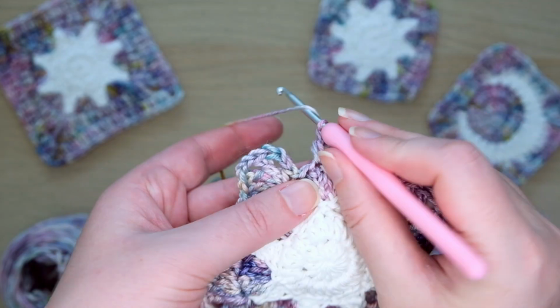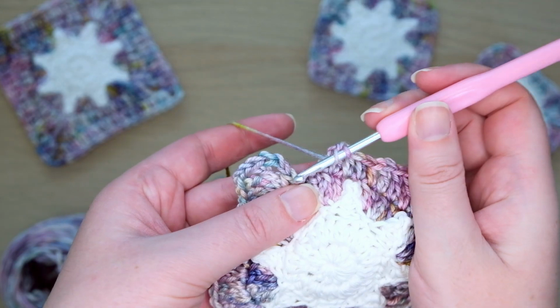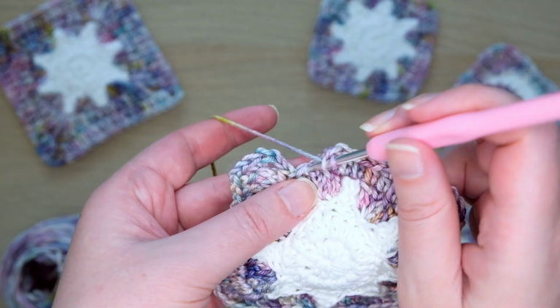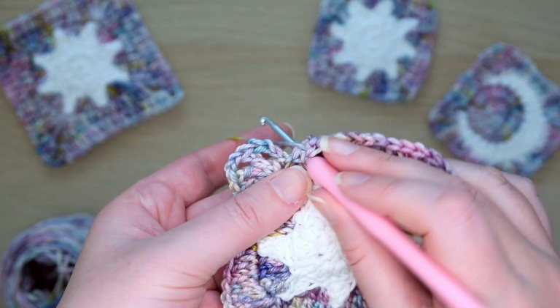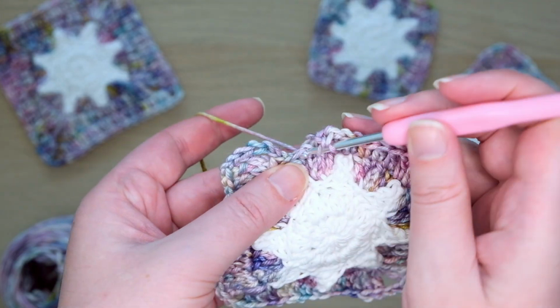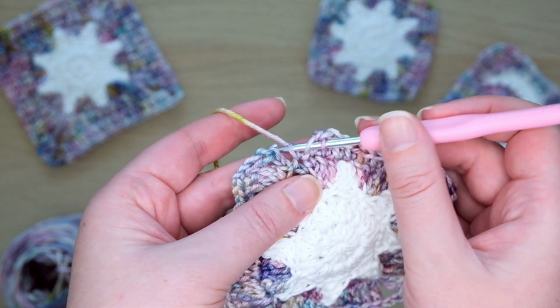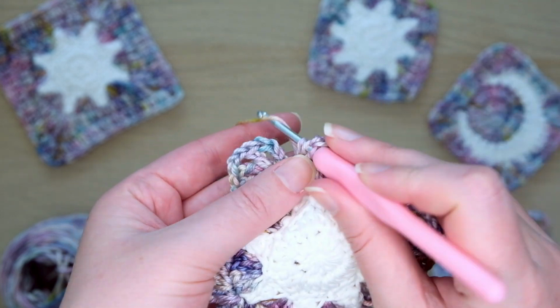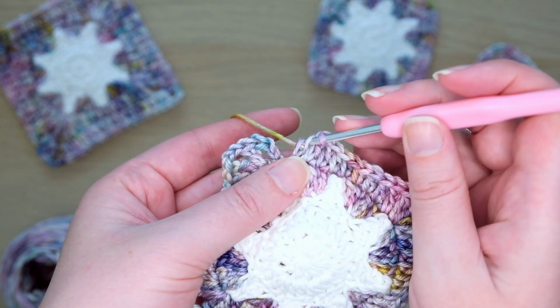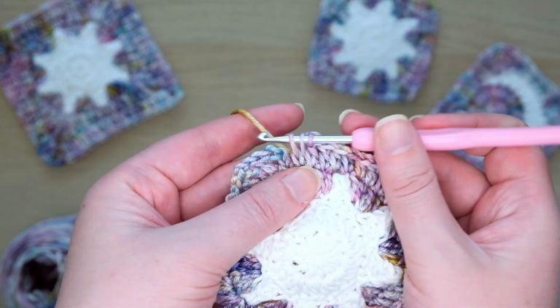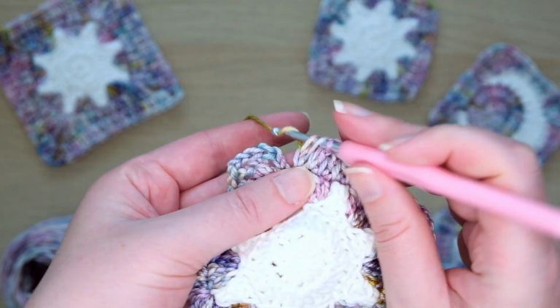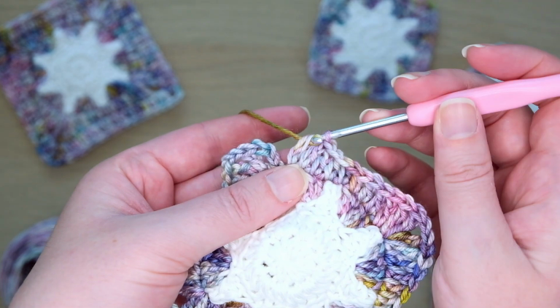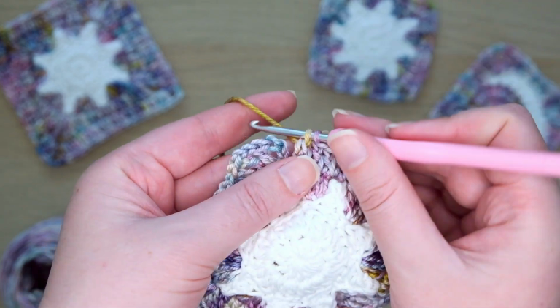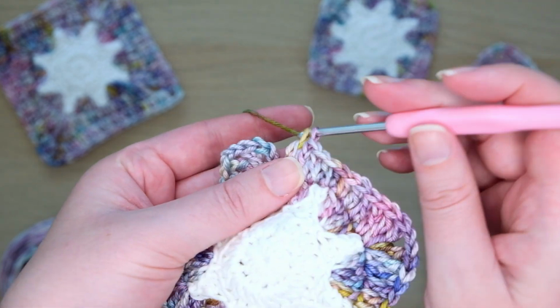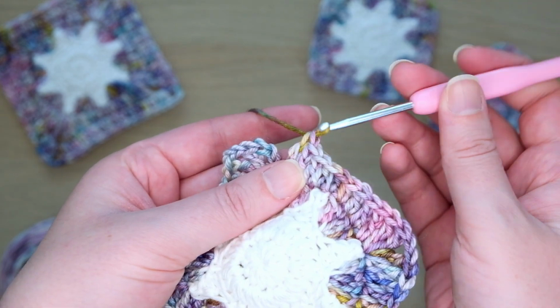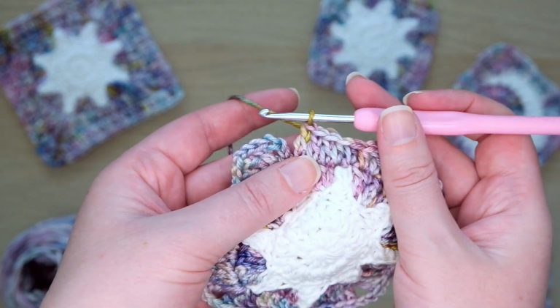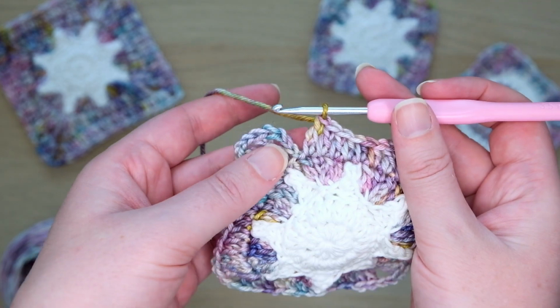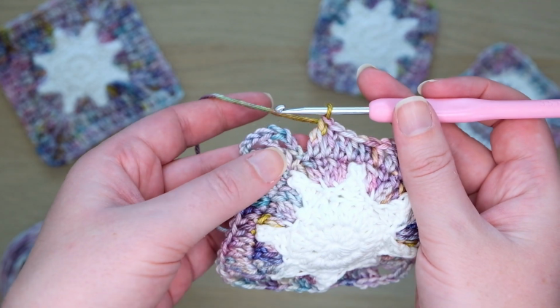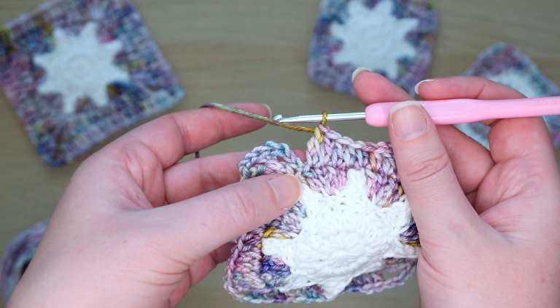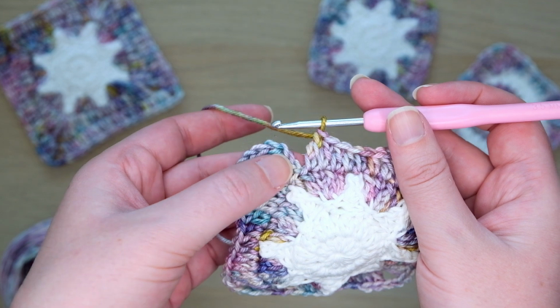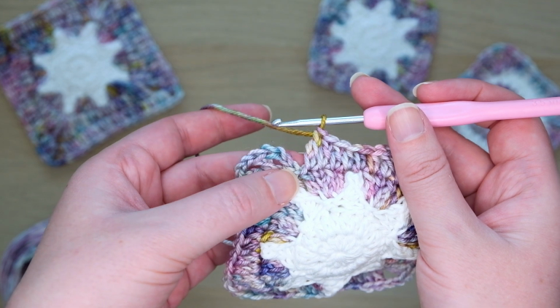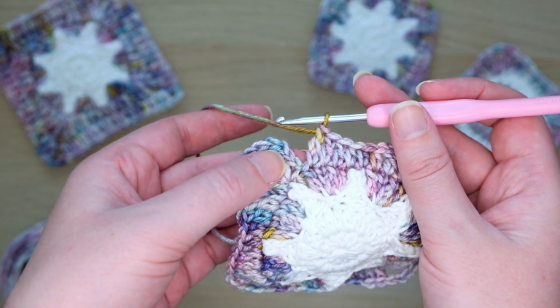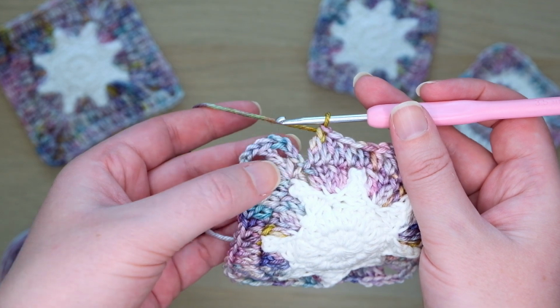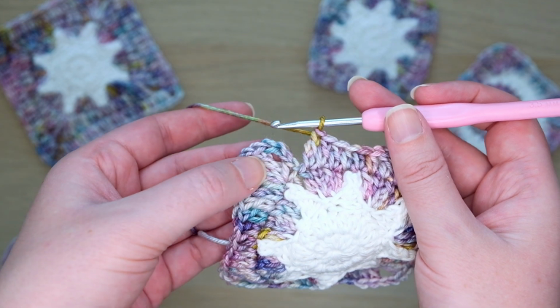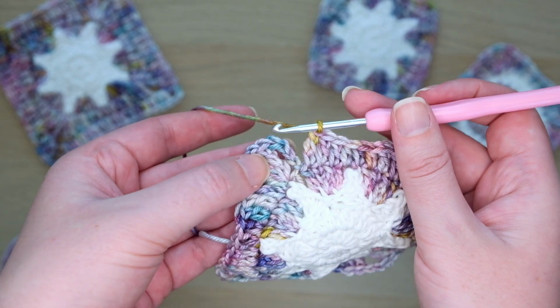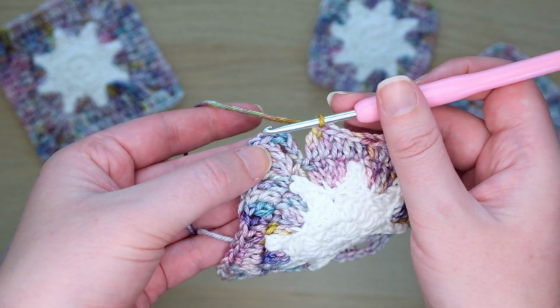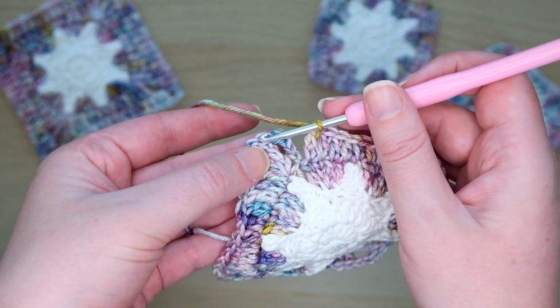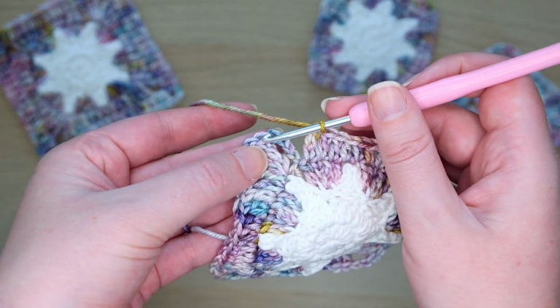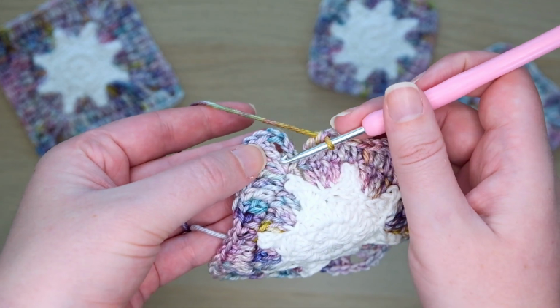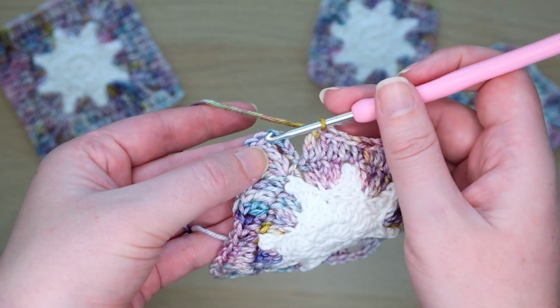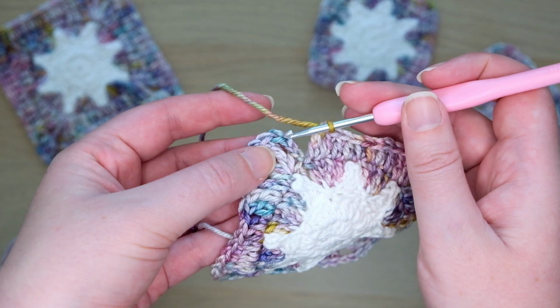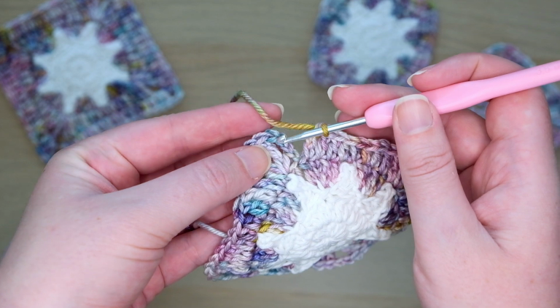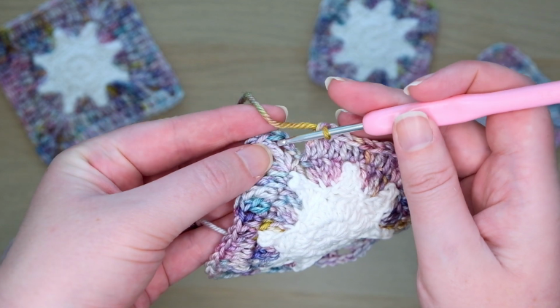Here at the end of the round I'm making the last extended double crochet. Then find the top of the third chain we made at the start of this round — this is just before the triple crochet we did here. Slip stitch into the top of this chain.